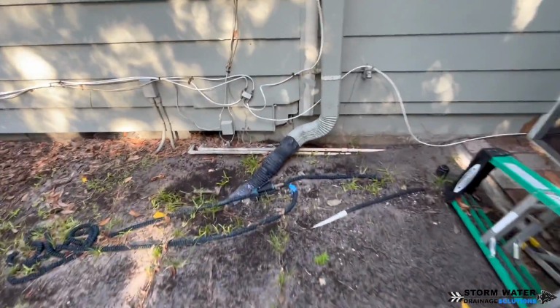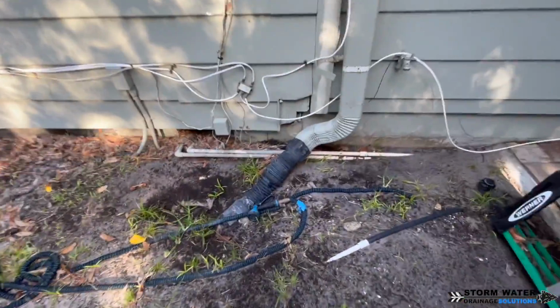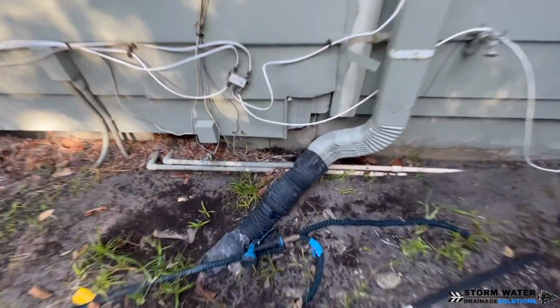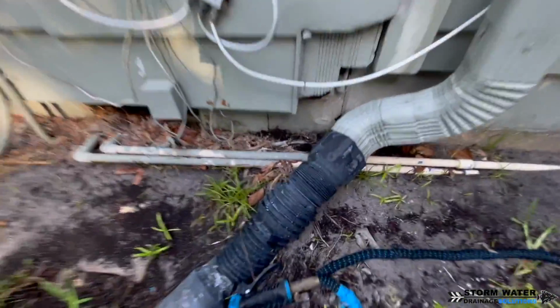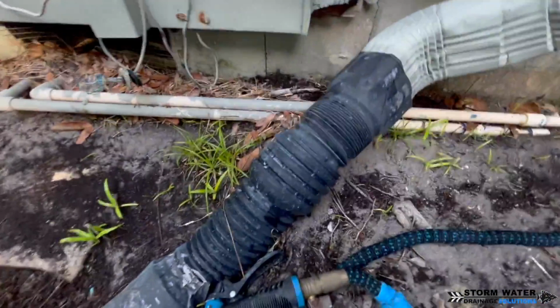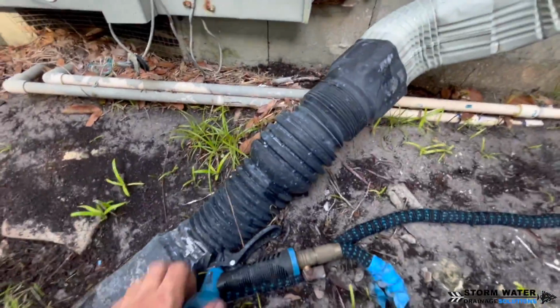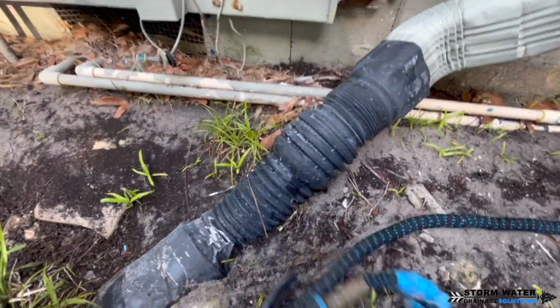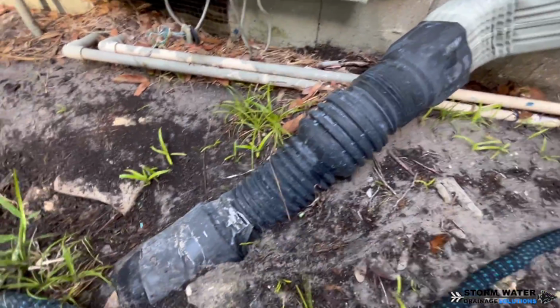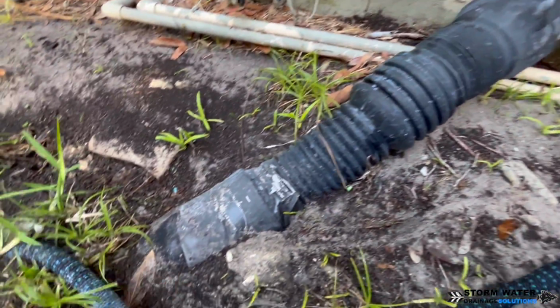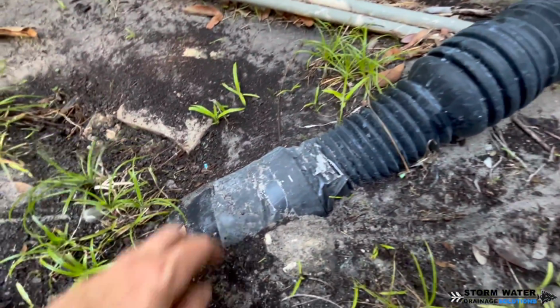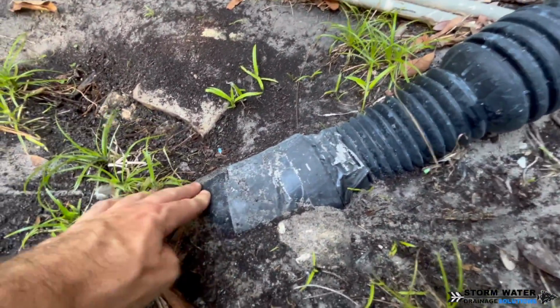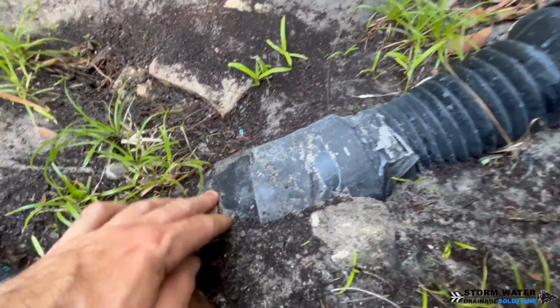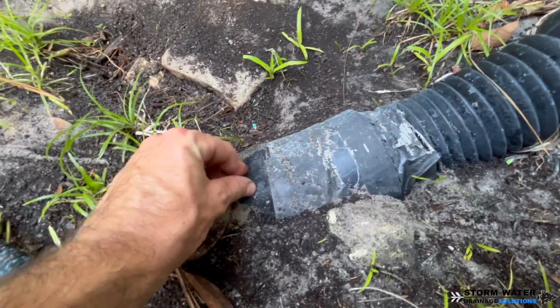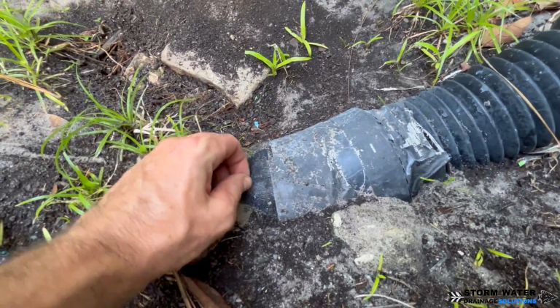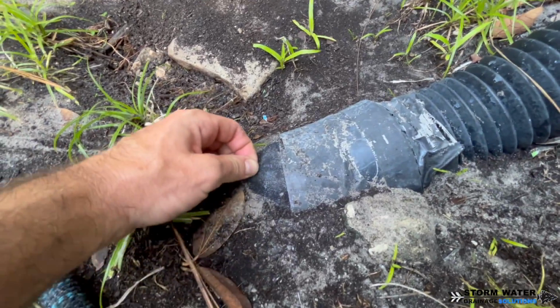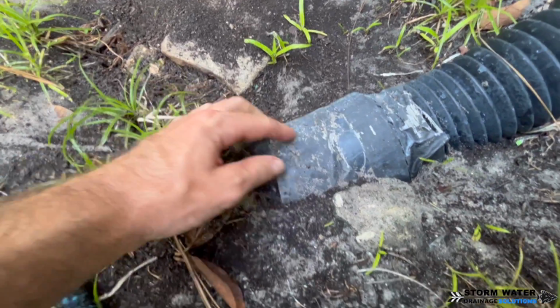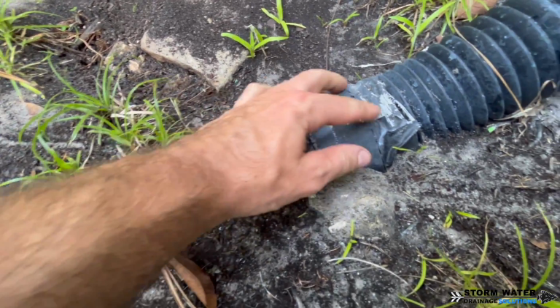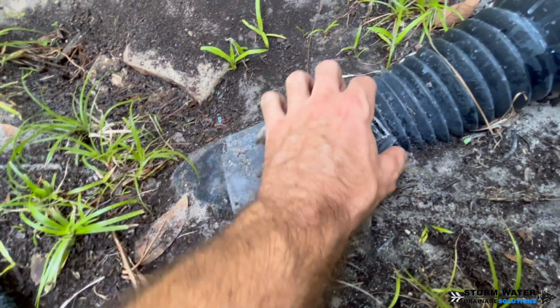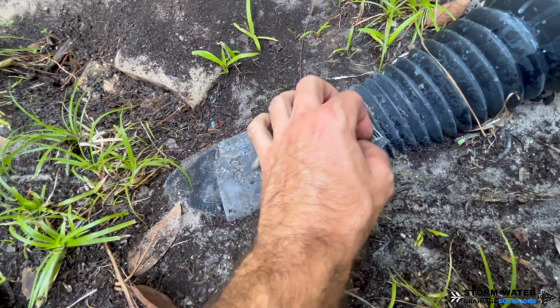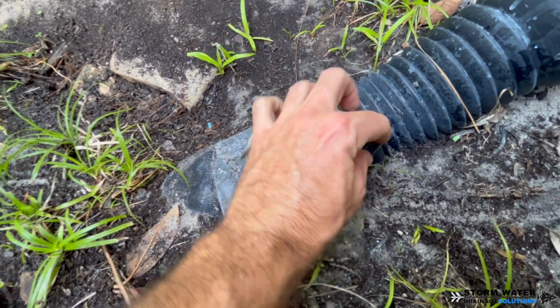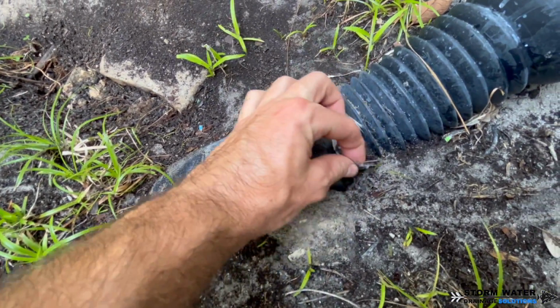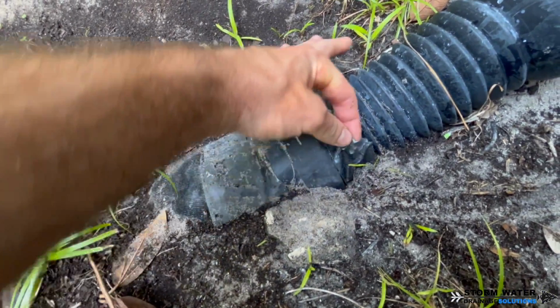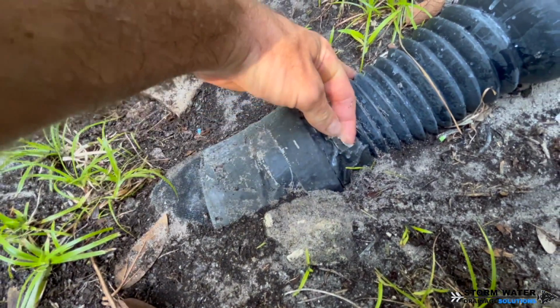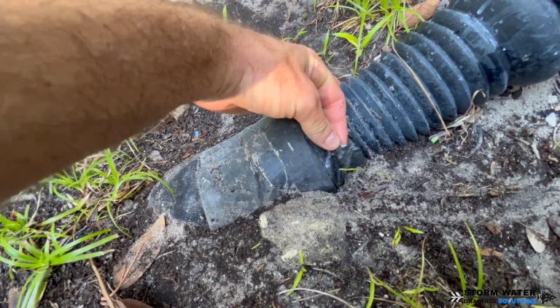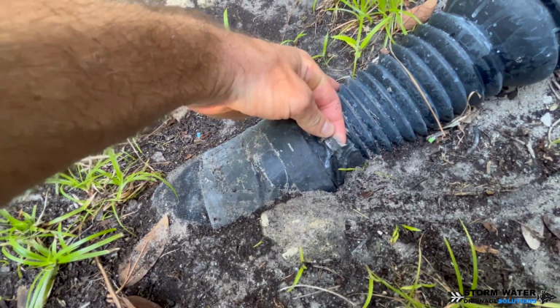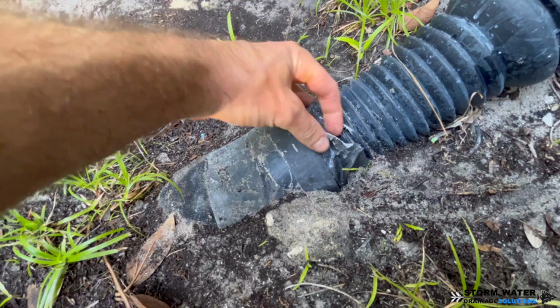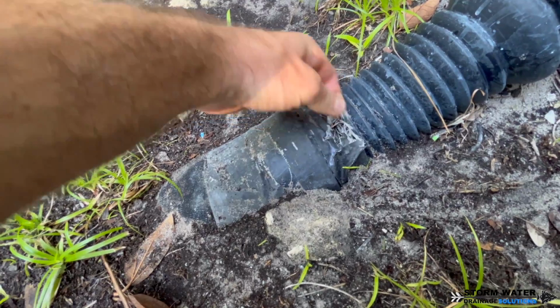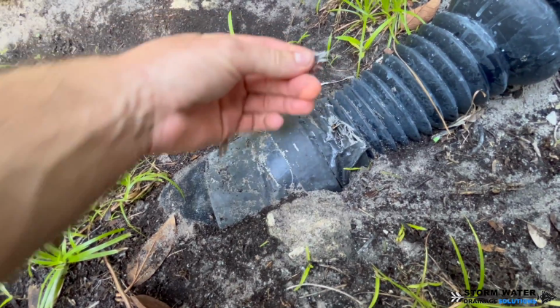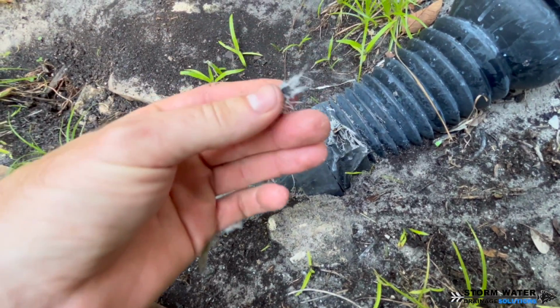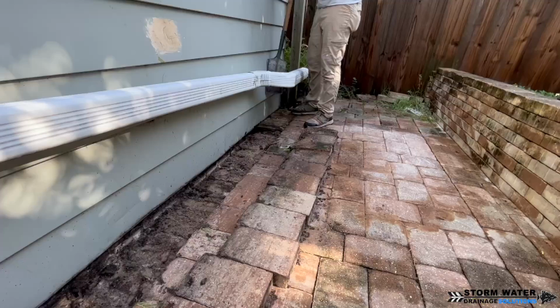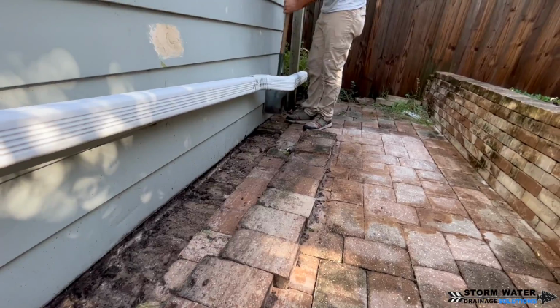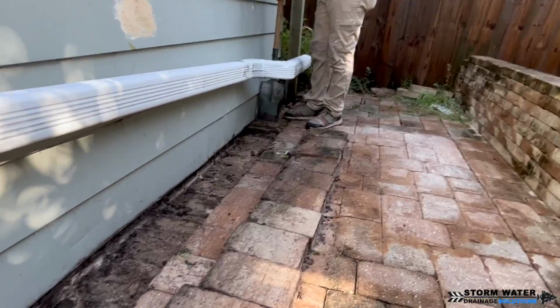Take a look at some of the things these guys did — duct tape on the joints. I always tell you never use duct tape in a drainage system. It doesn't belong in a drainage system; it belongs on AC ducts.